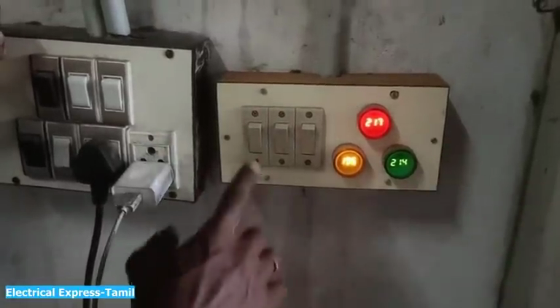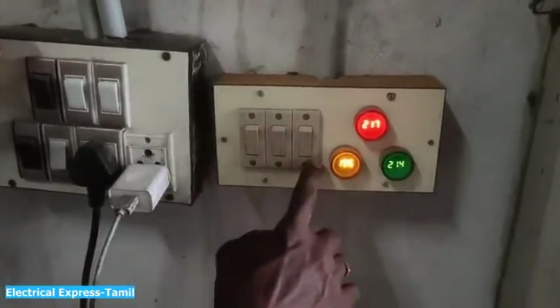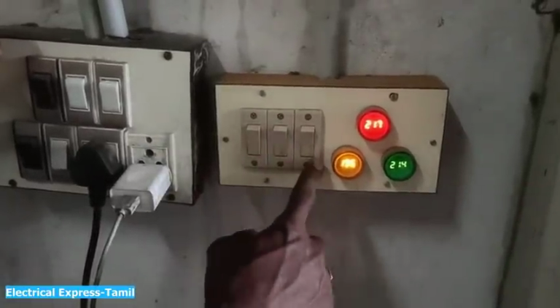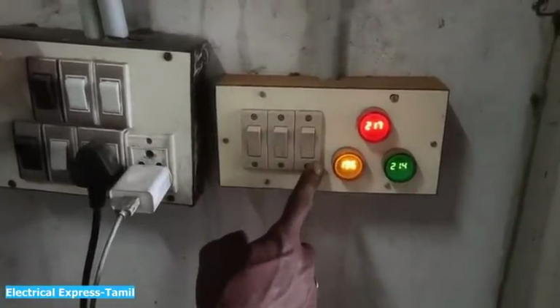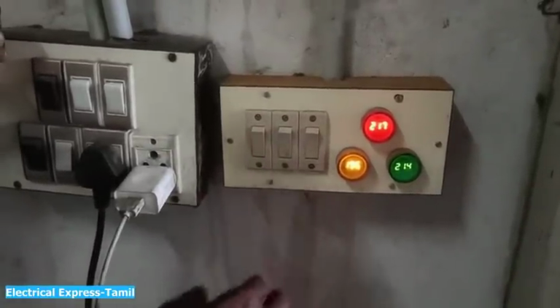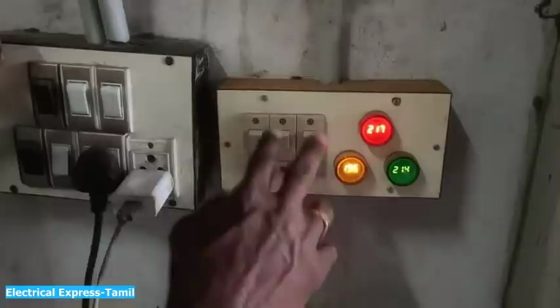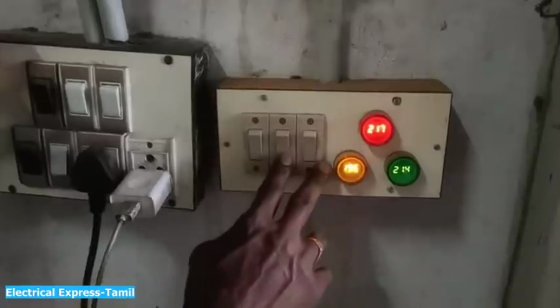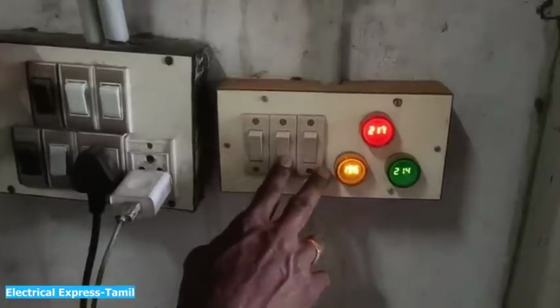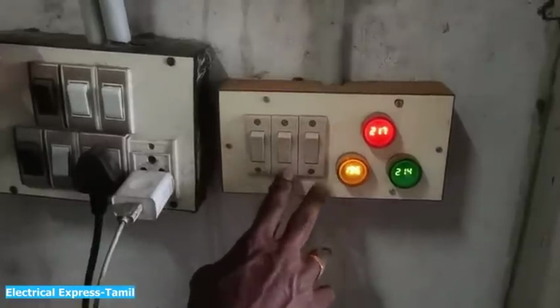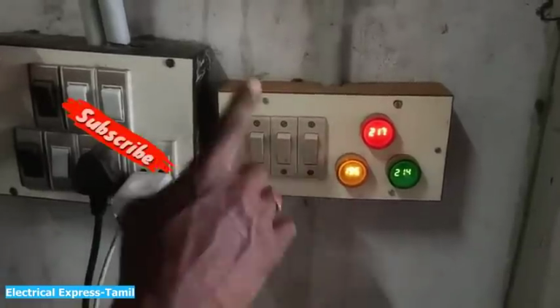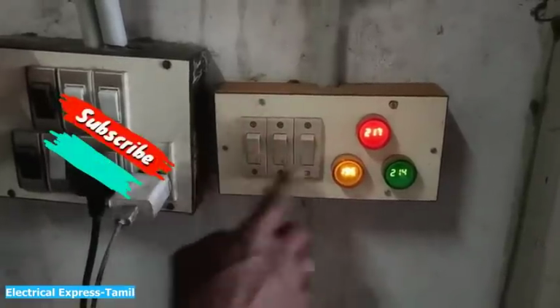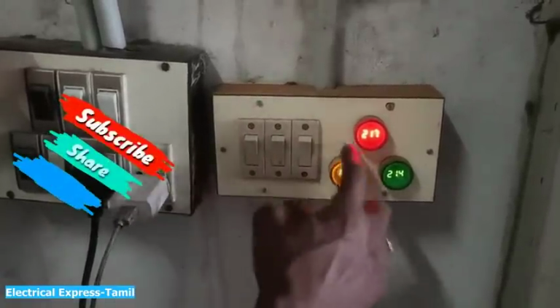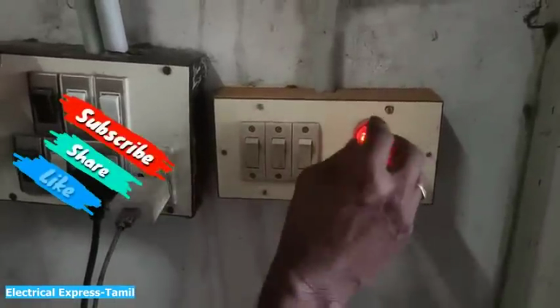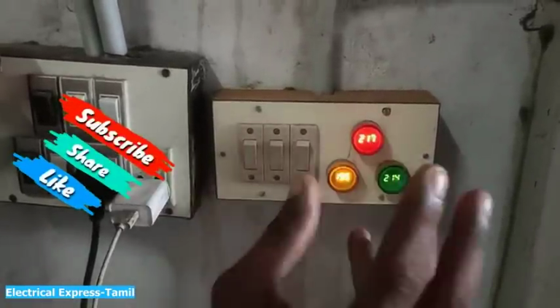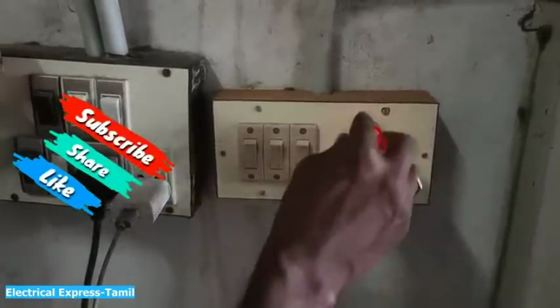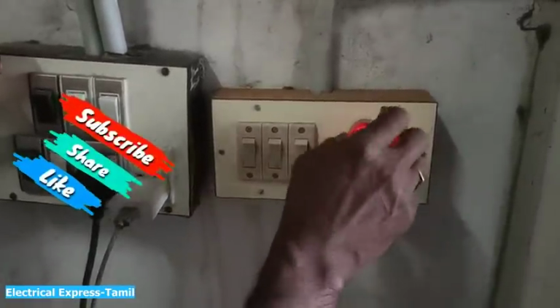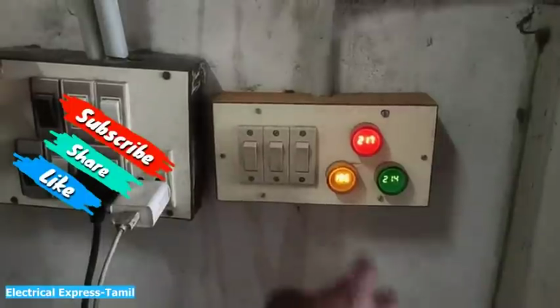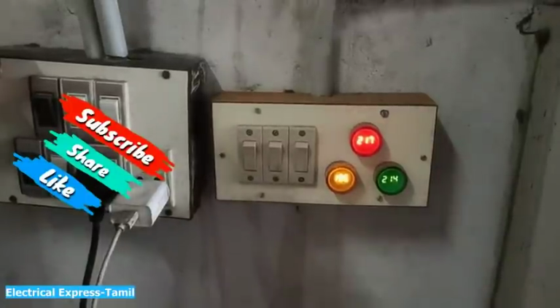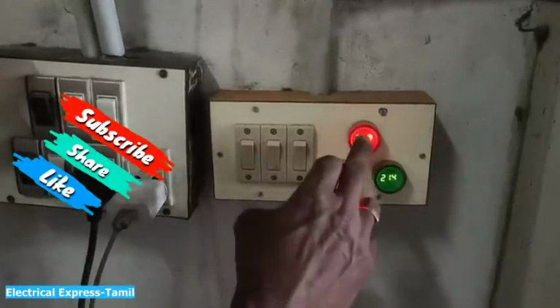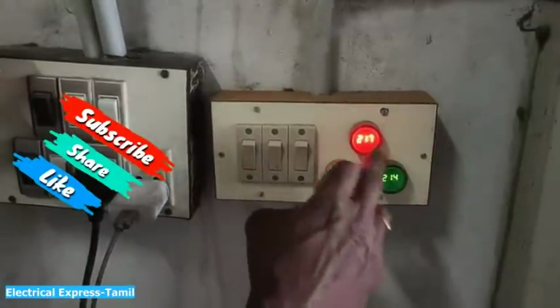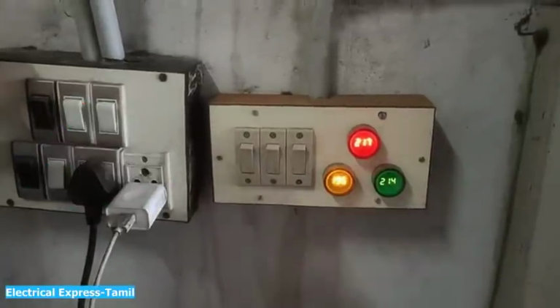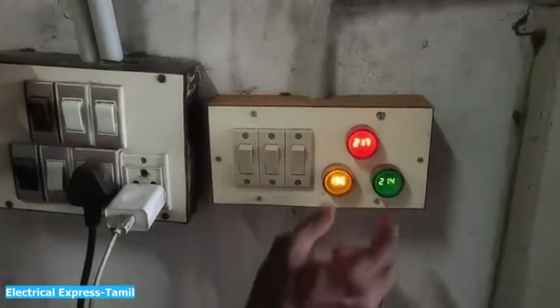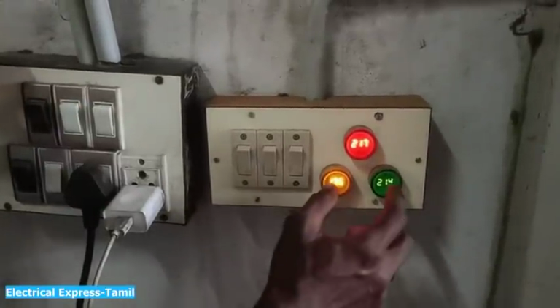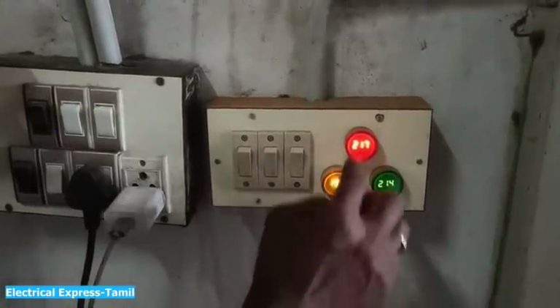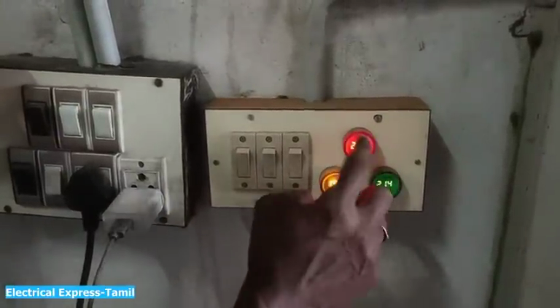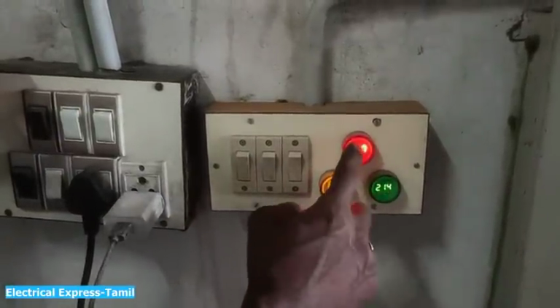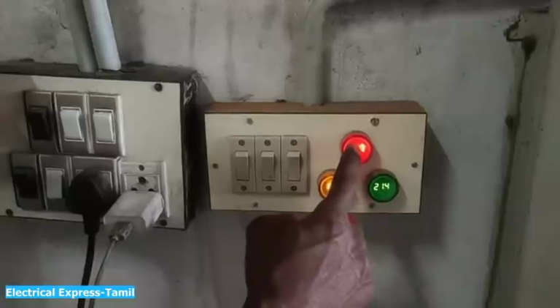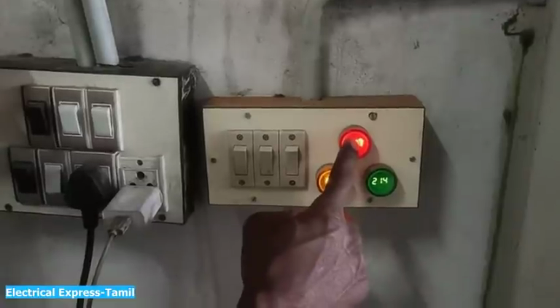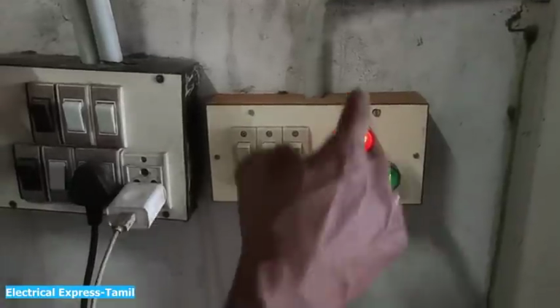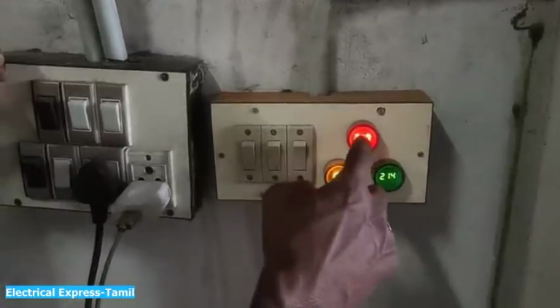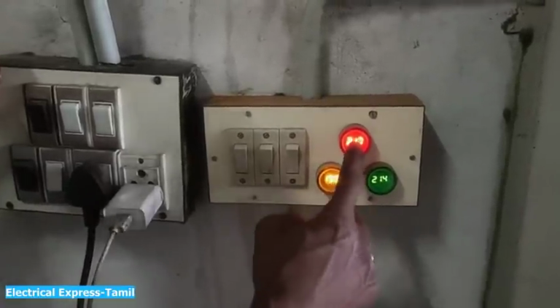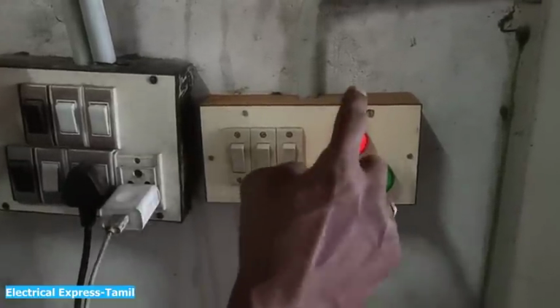You can switch to control three lamps, or you can switch to control two lamps, or you can switch to control one lamp.